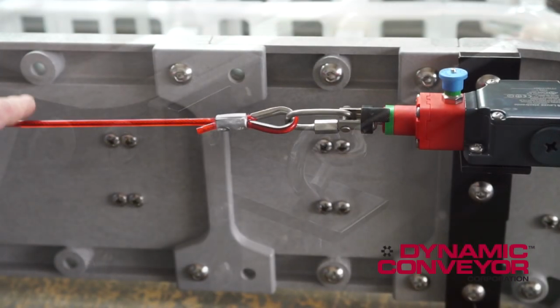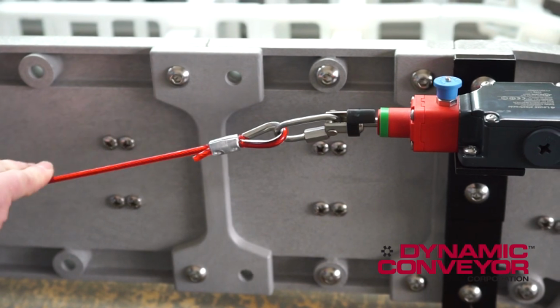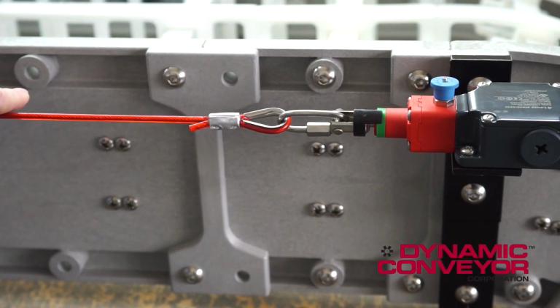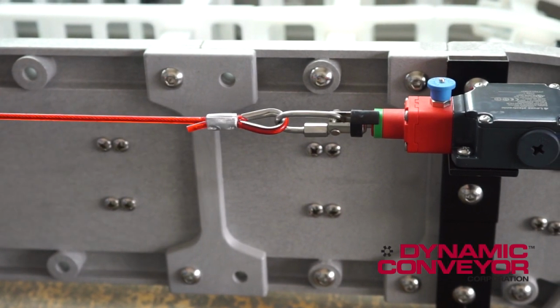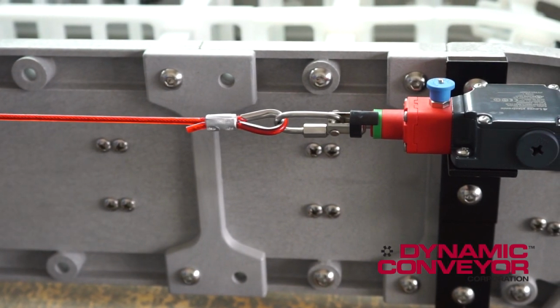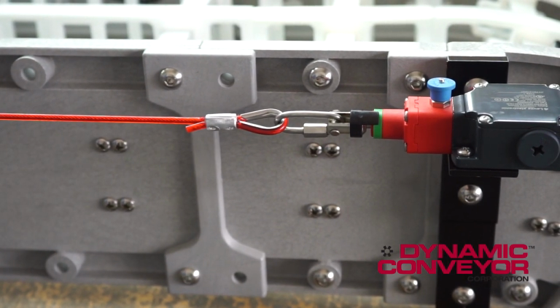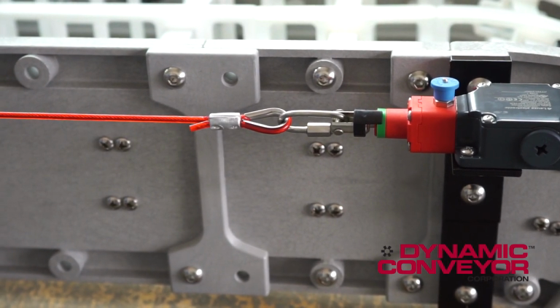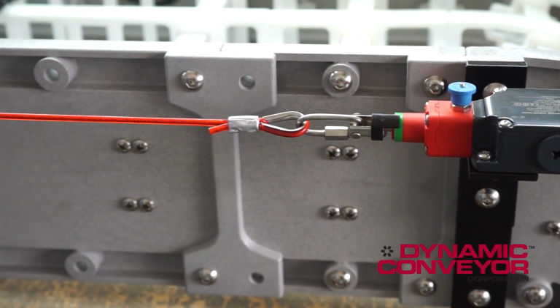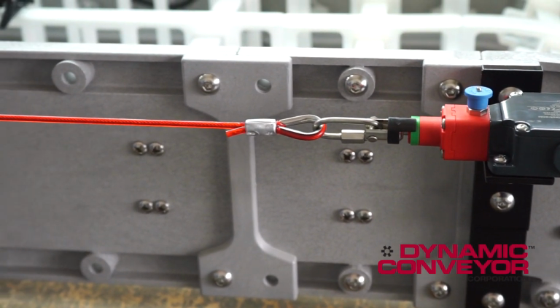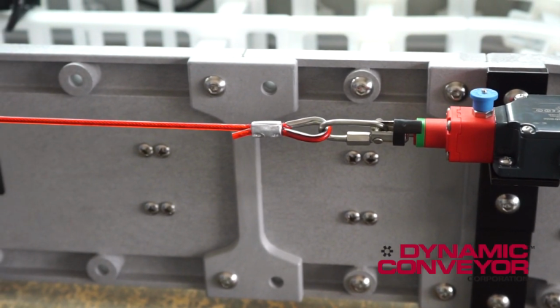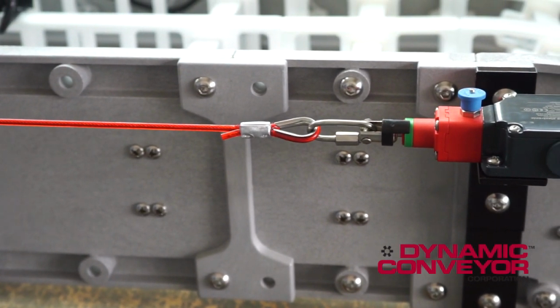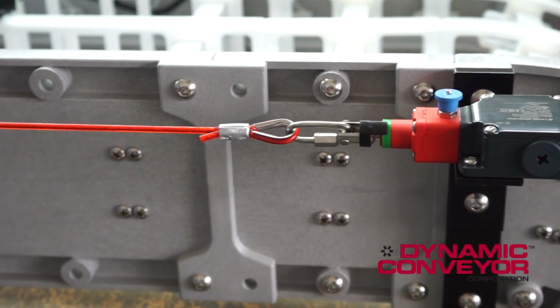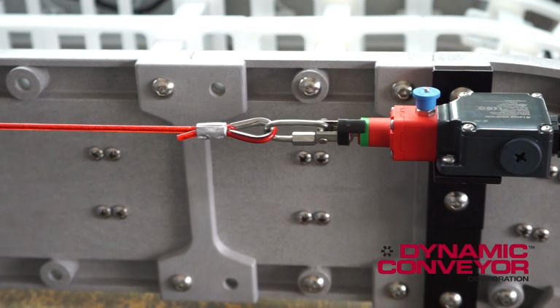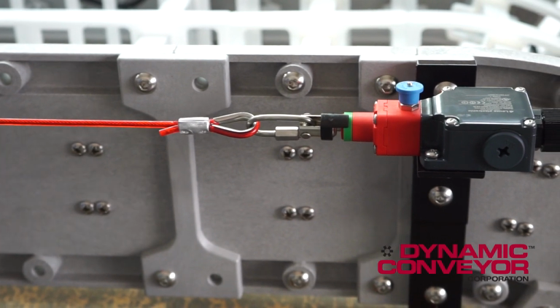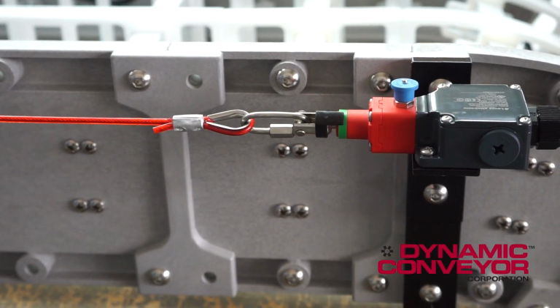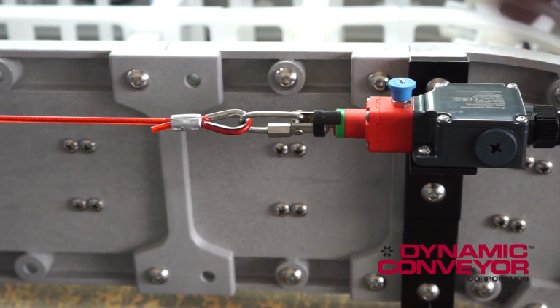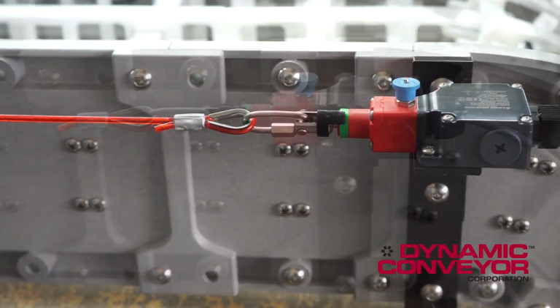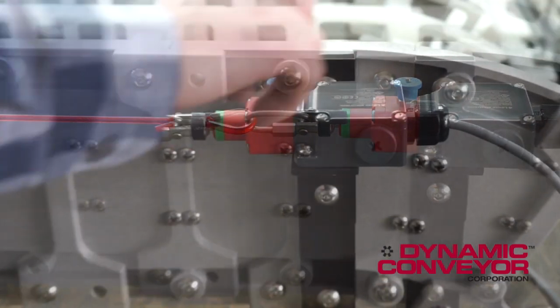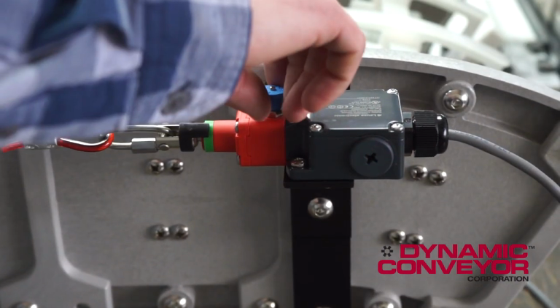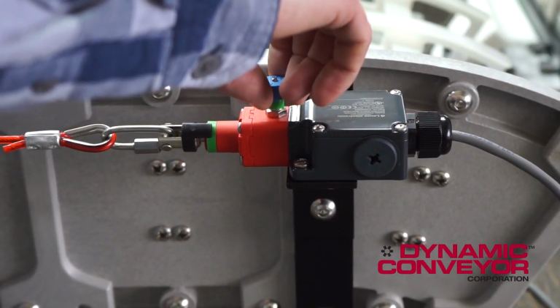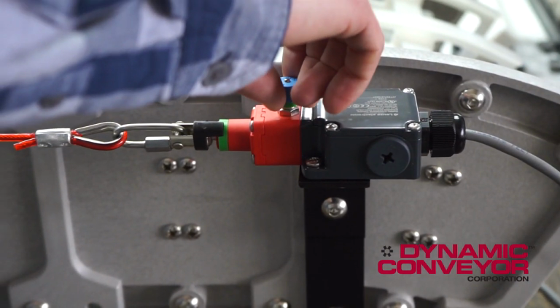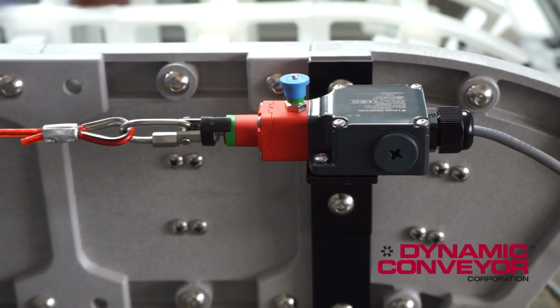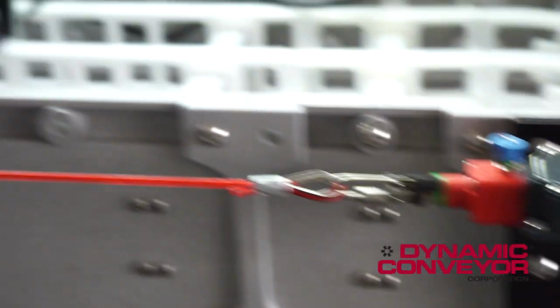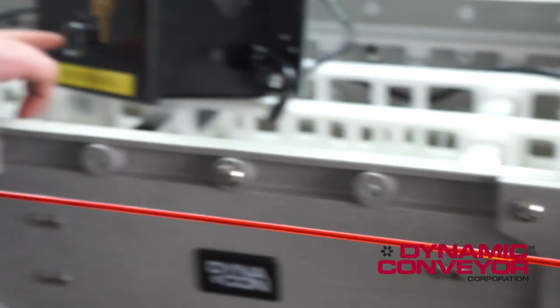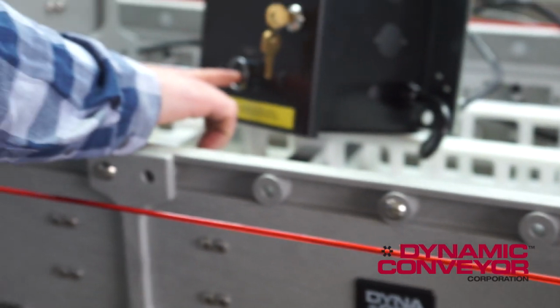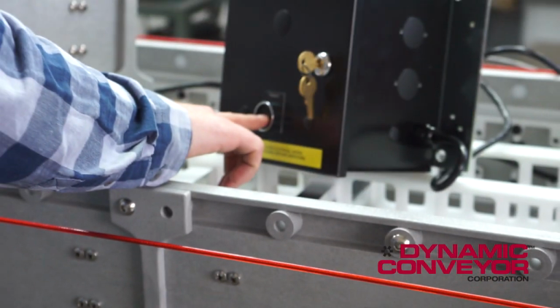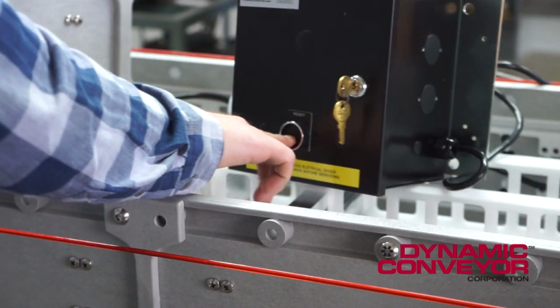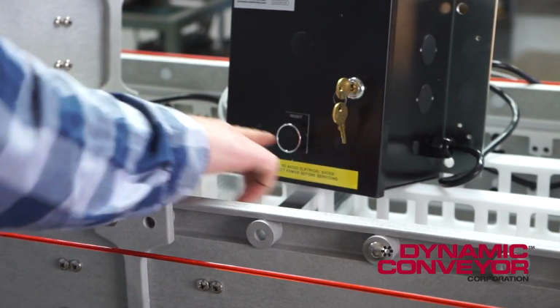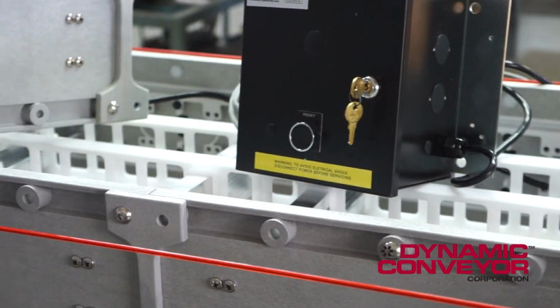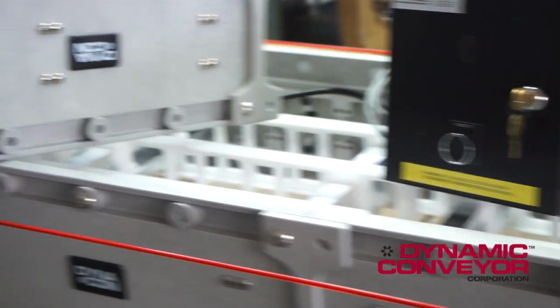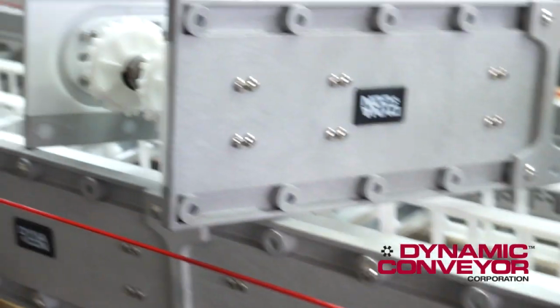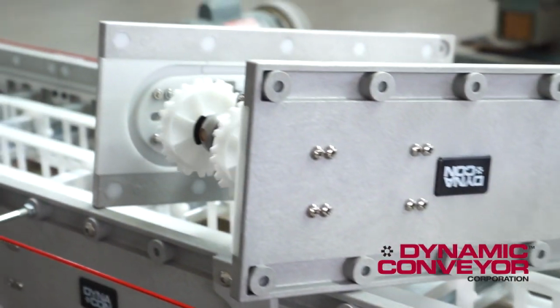To trip the e-stop, press down on the red cable. This will stop the conveyor. To reset it, pull up the blue button, hit the reset button on the control, and the conveyor comes back on.